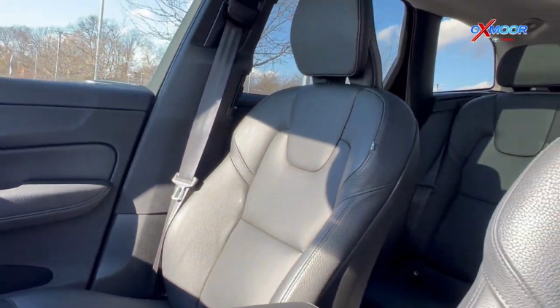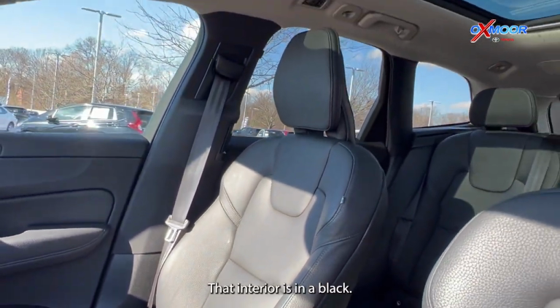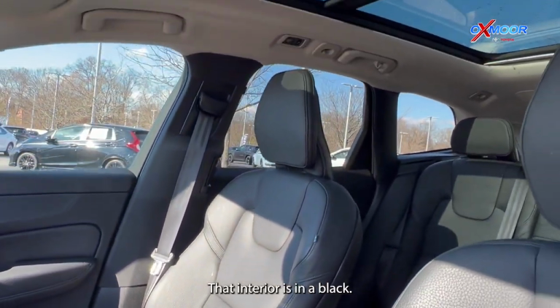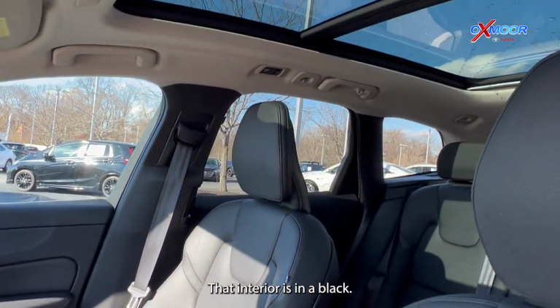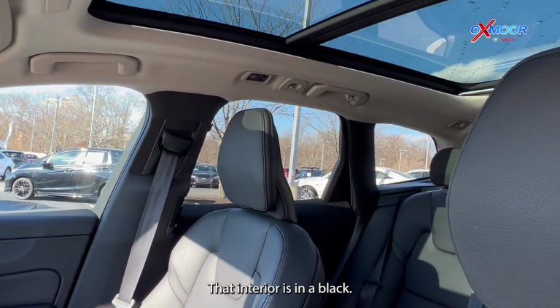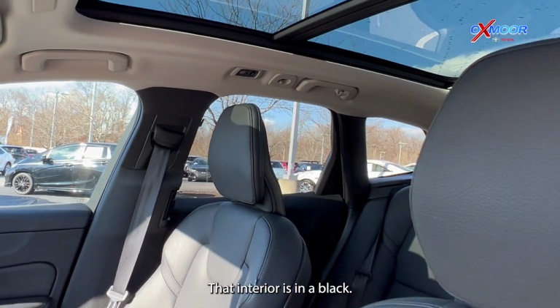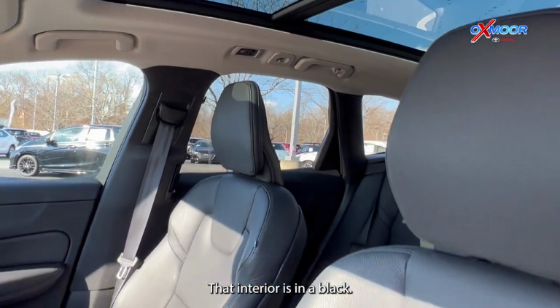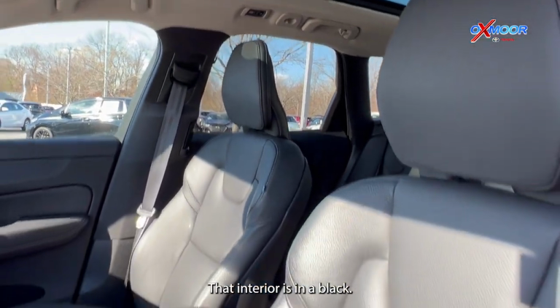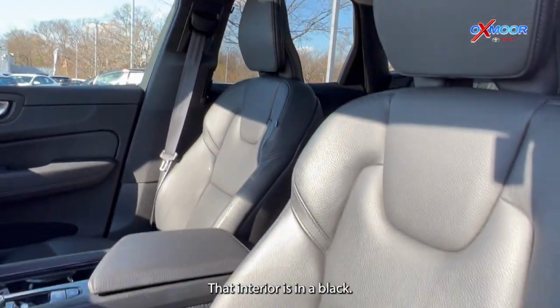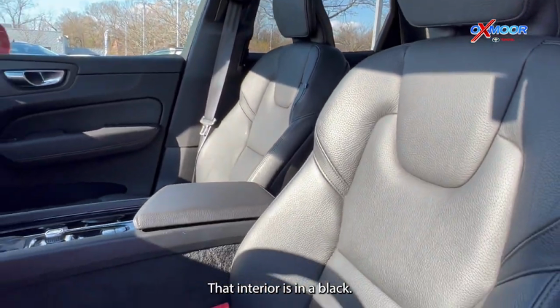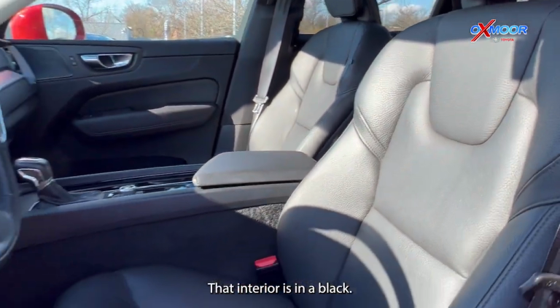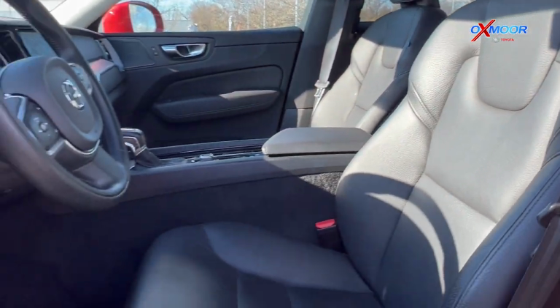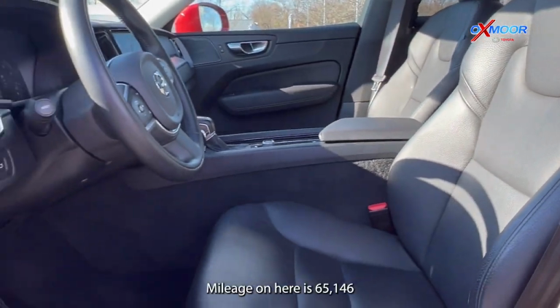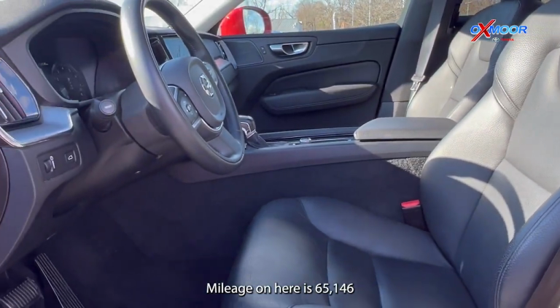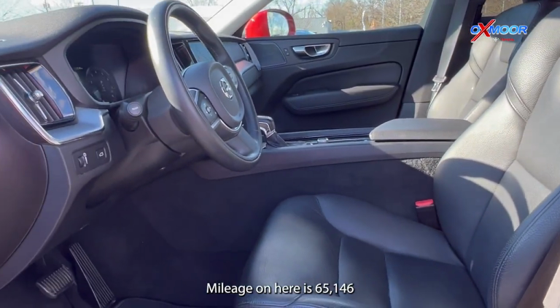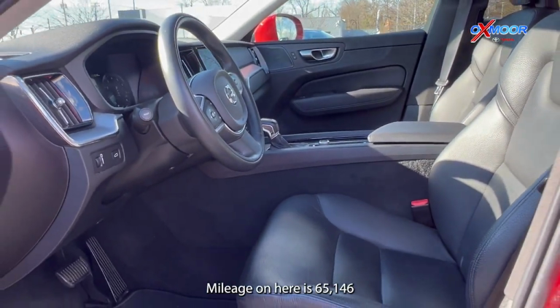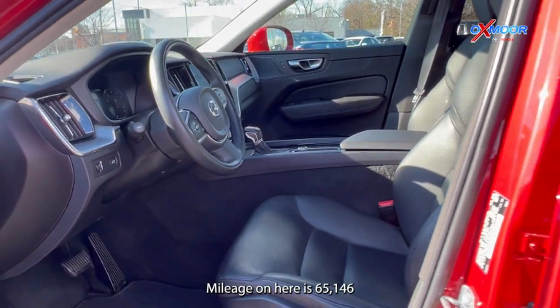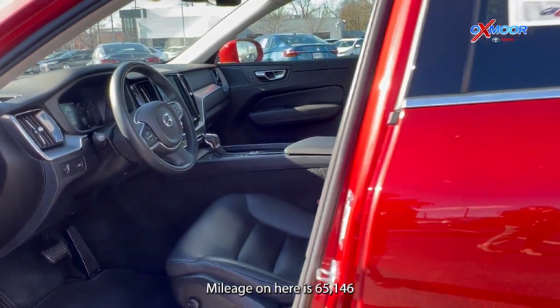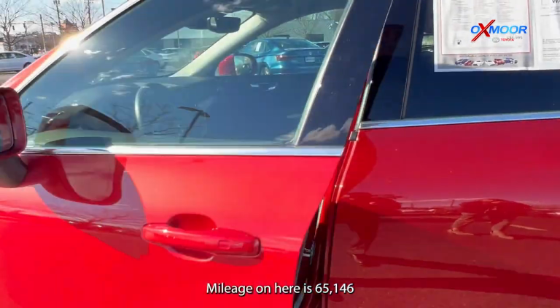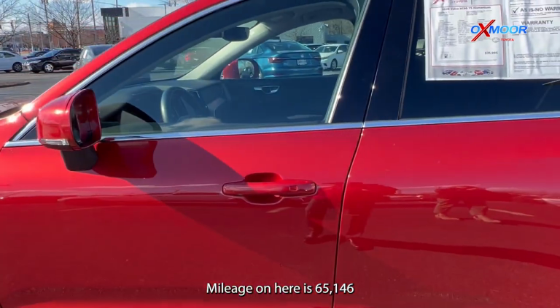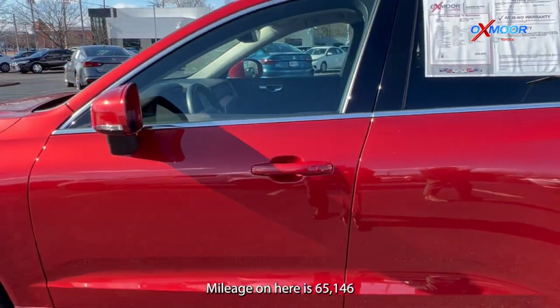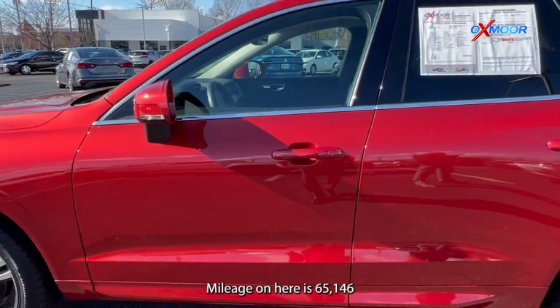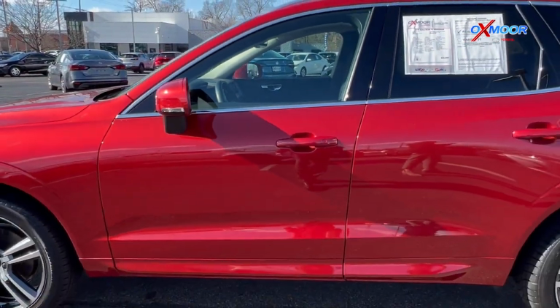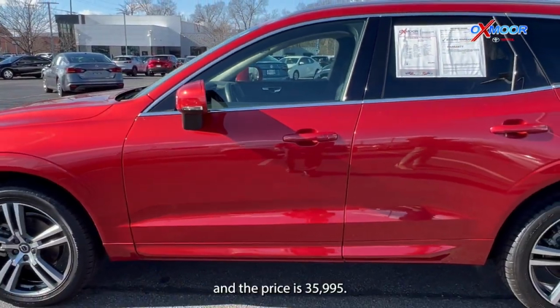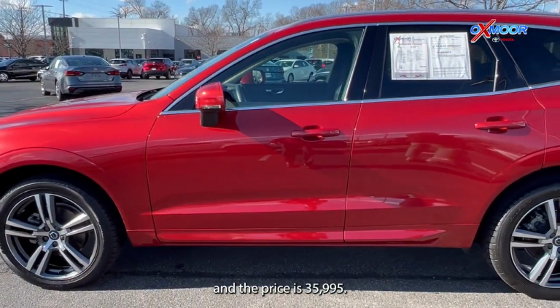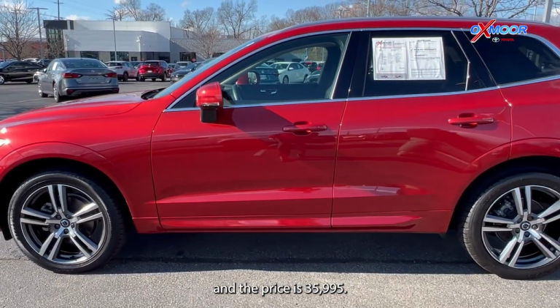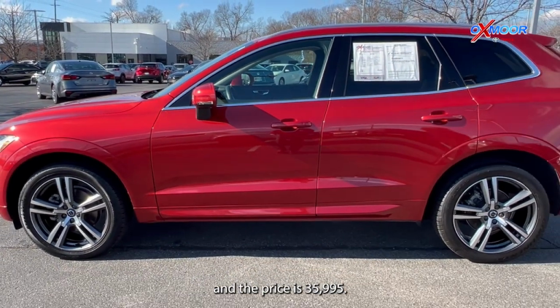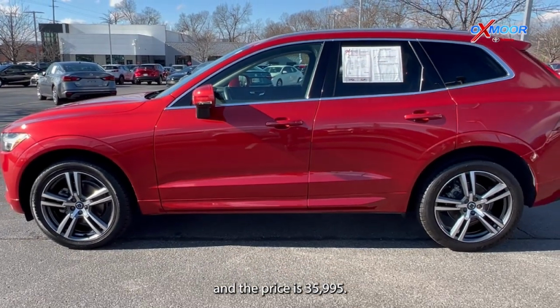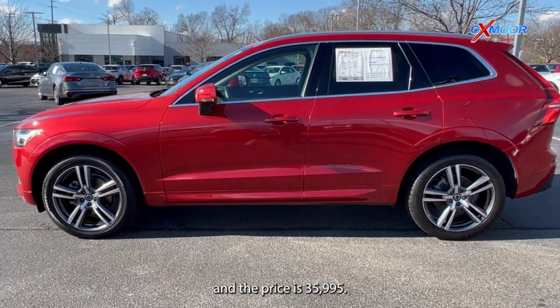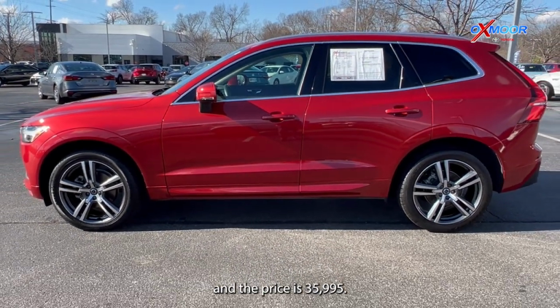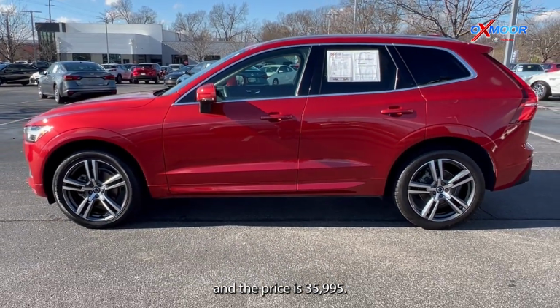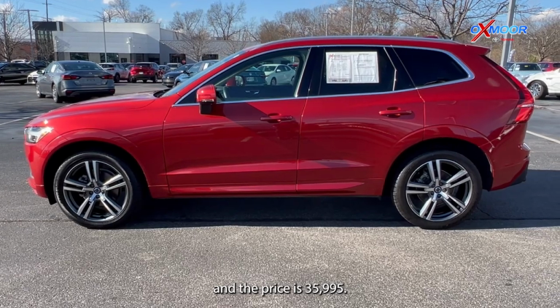That interior is in black. Mileage on here is 65,146 and the price is $35,995.